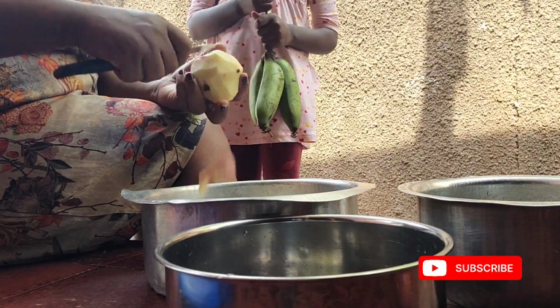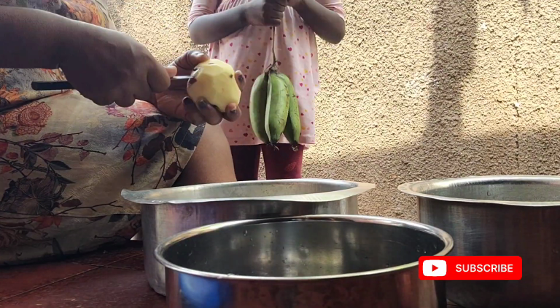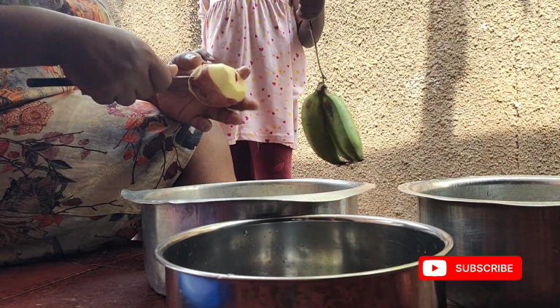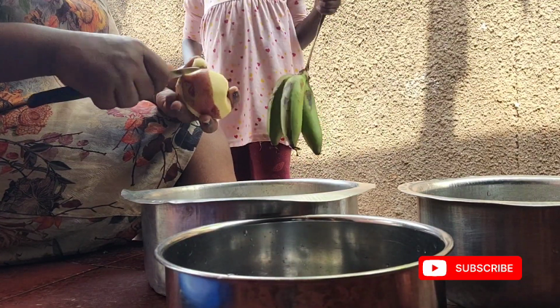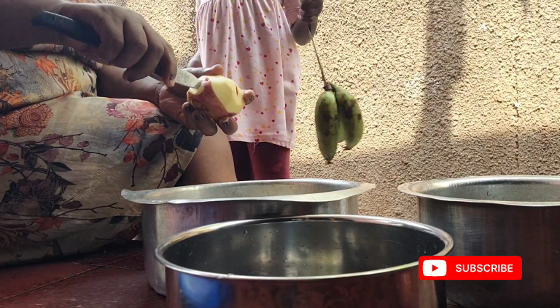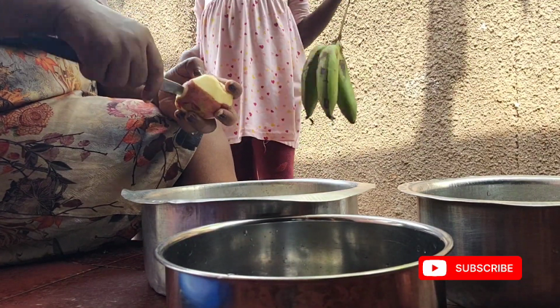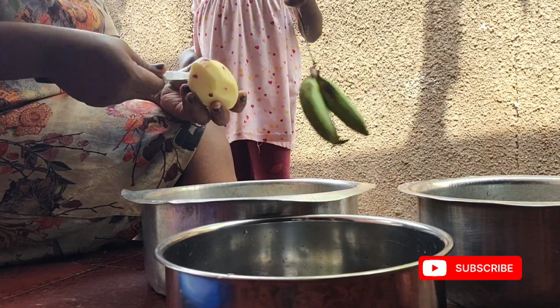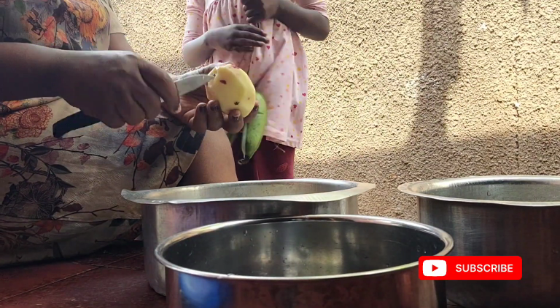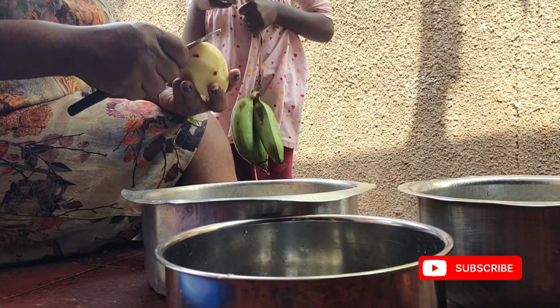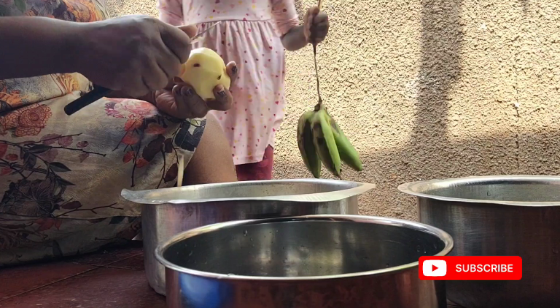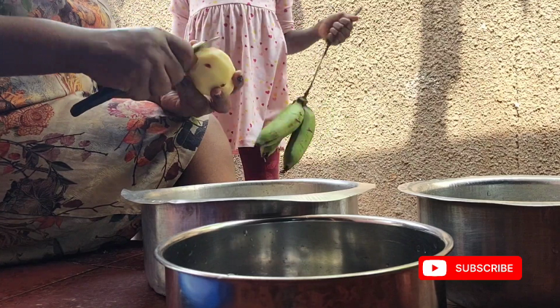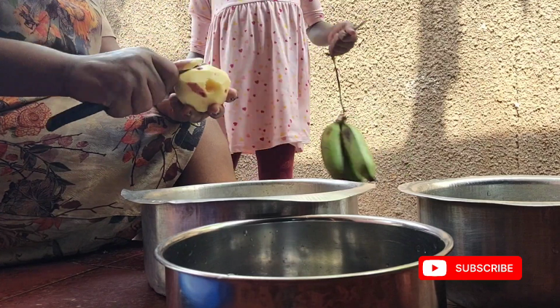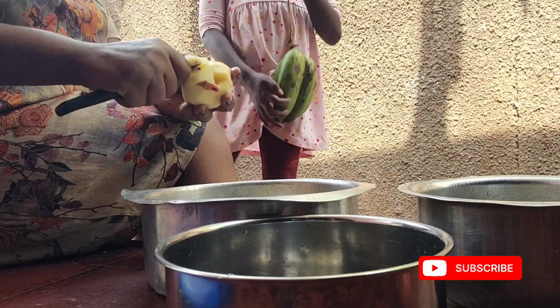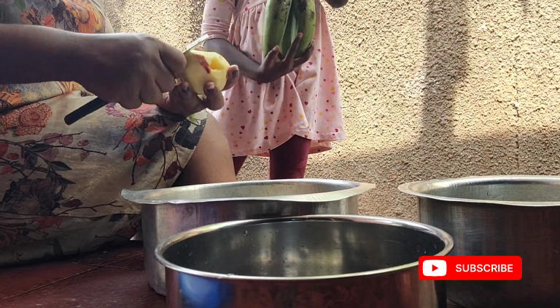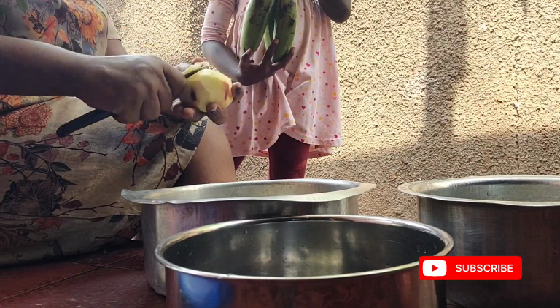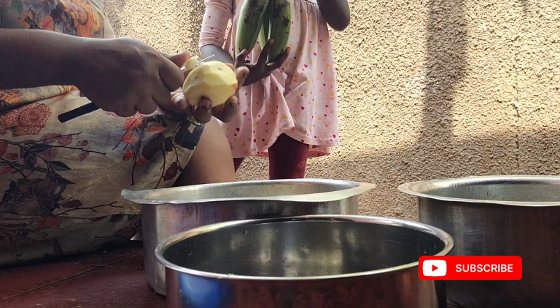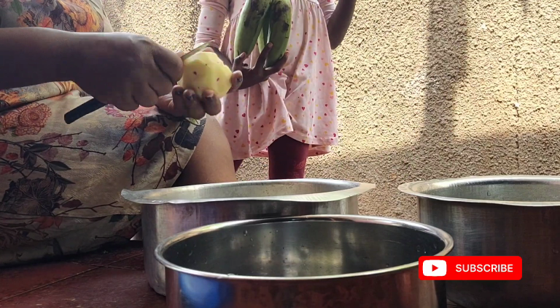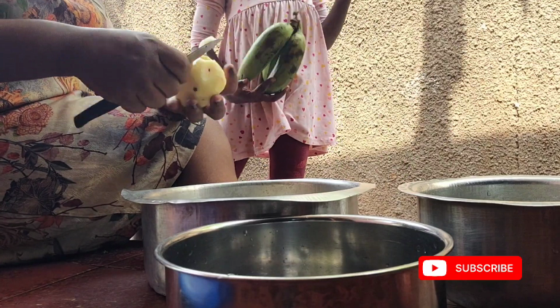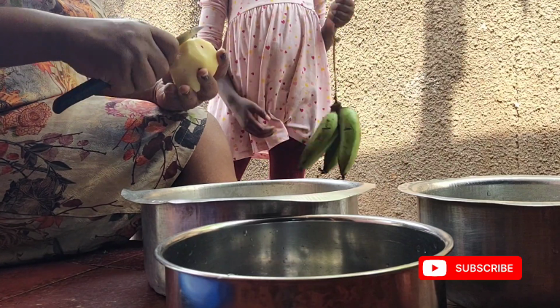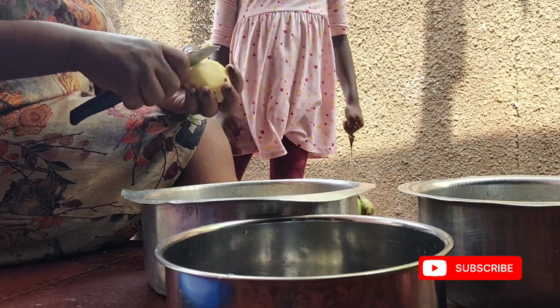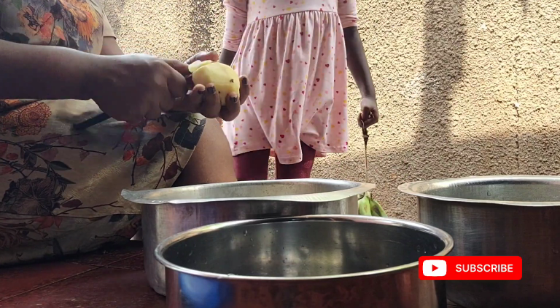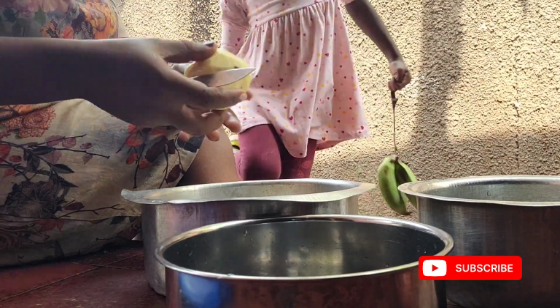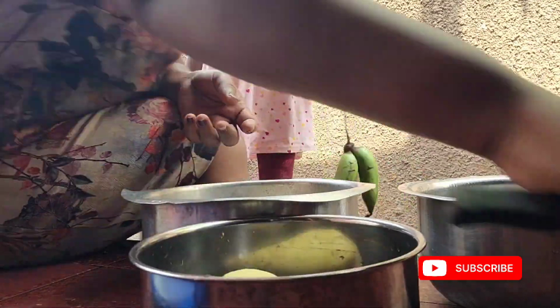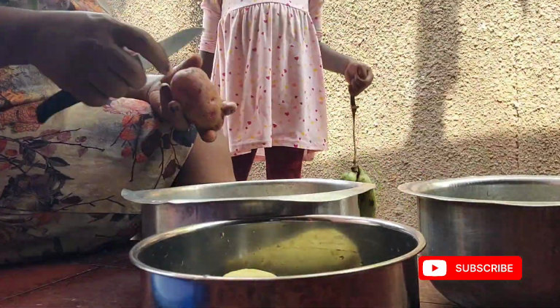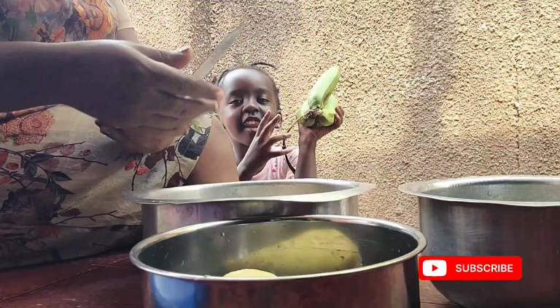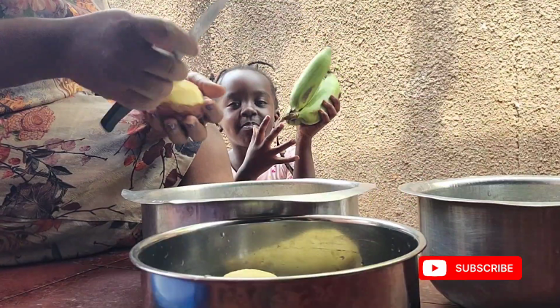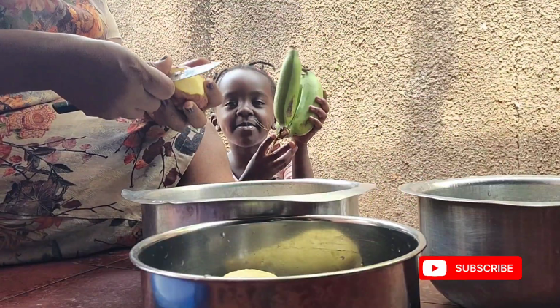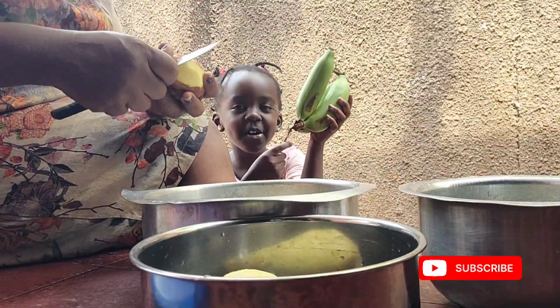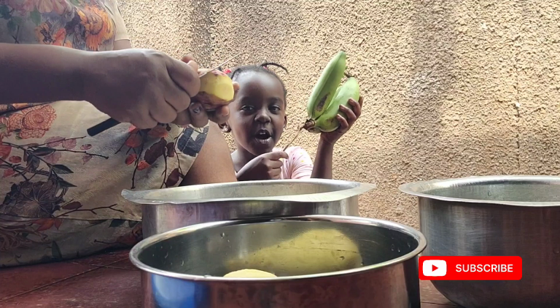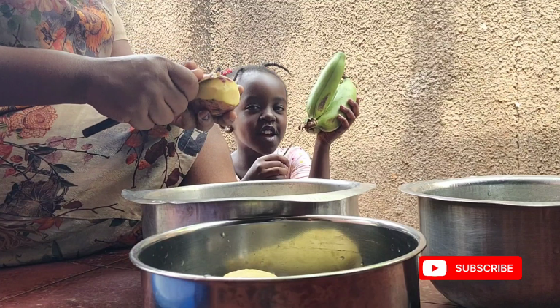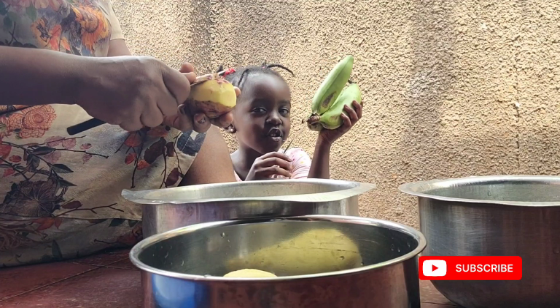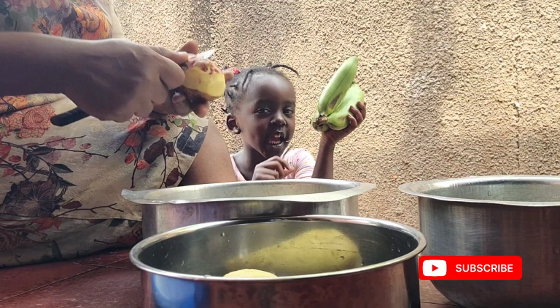I was thinking of just putting it in water and boiling it, but I remembered — what if she doesn't eat it? Because she has no appetite at all. So I decided to spice it up and see if she'll eat it.